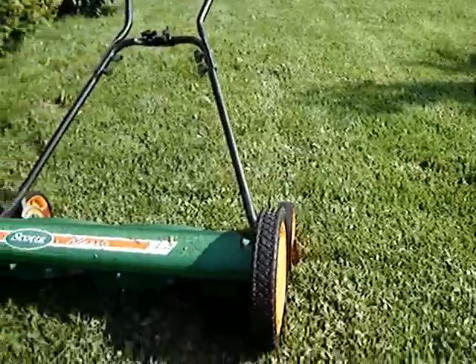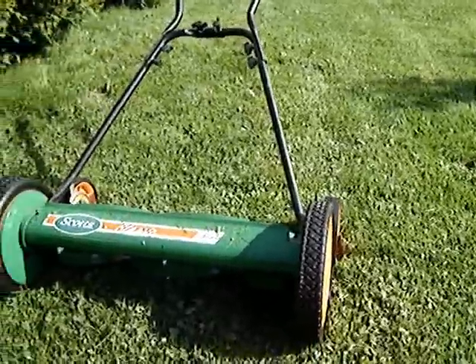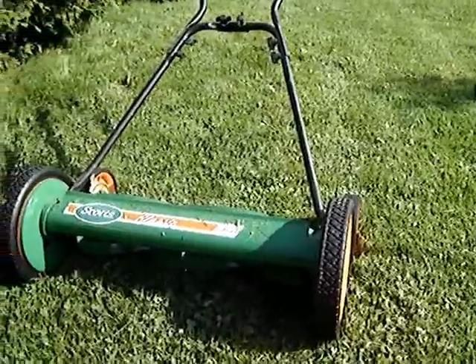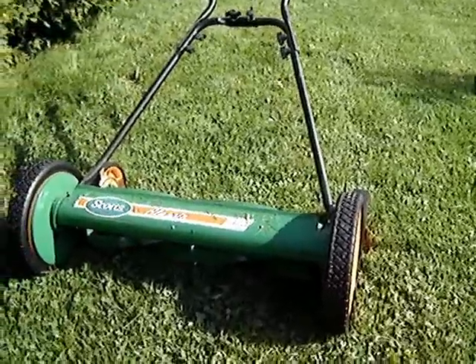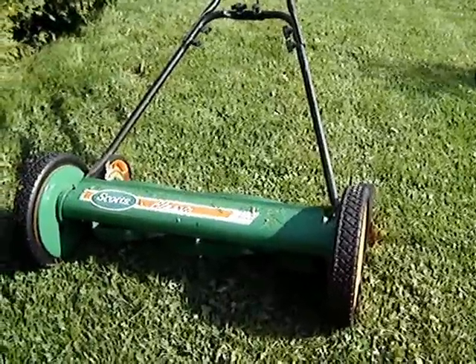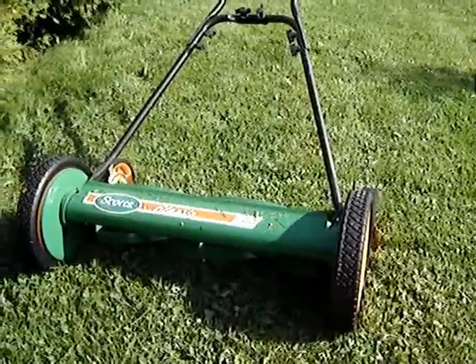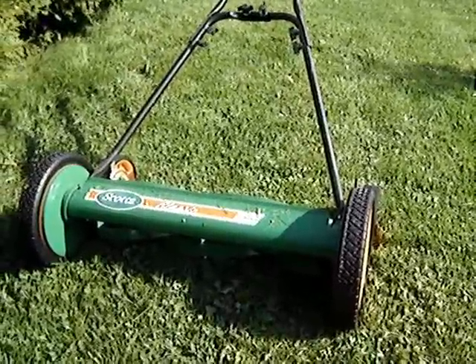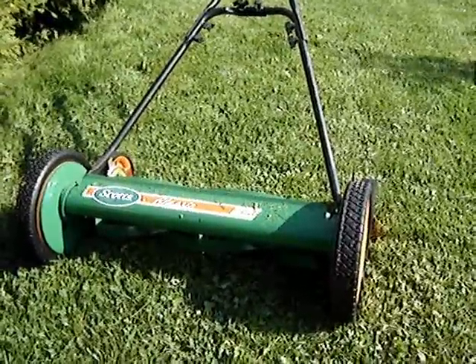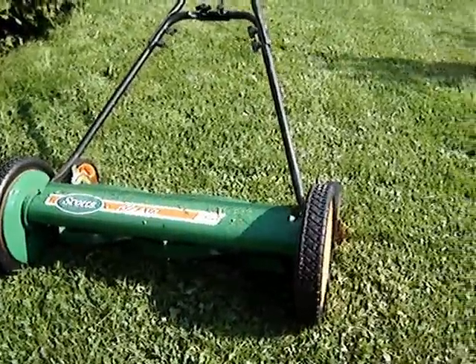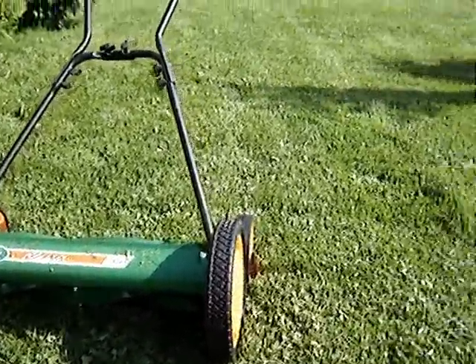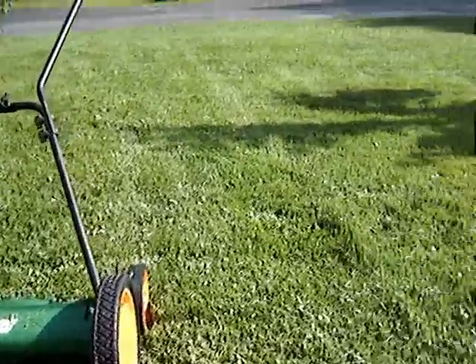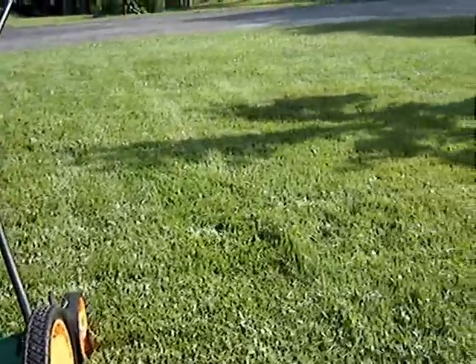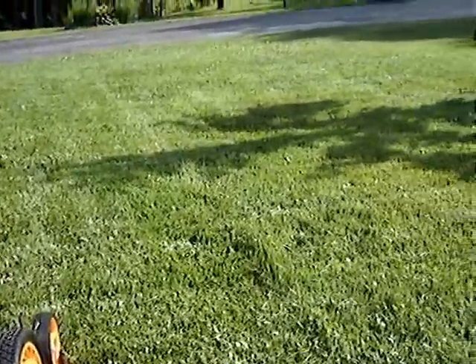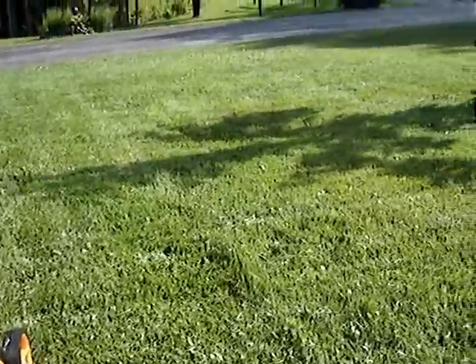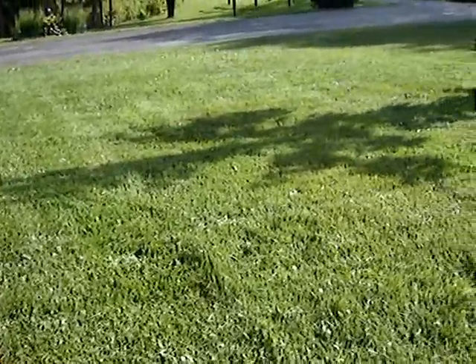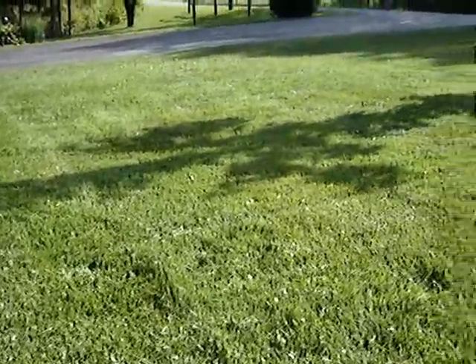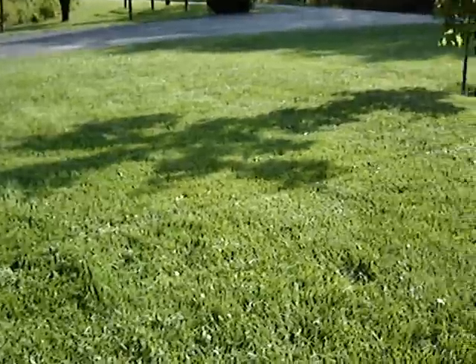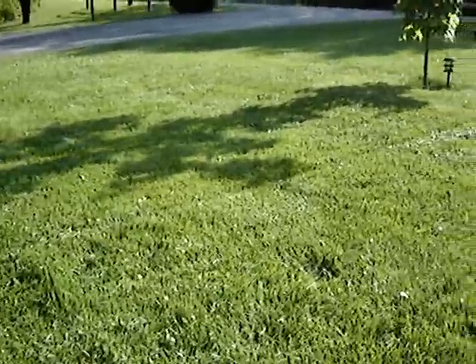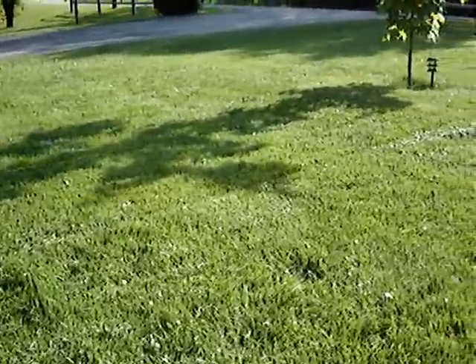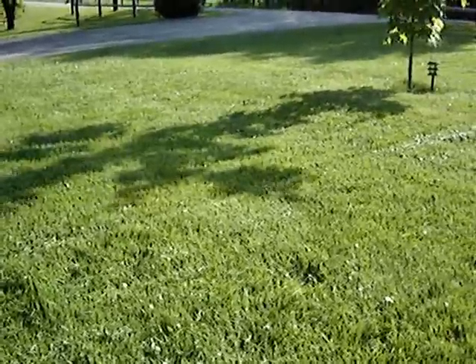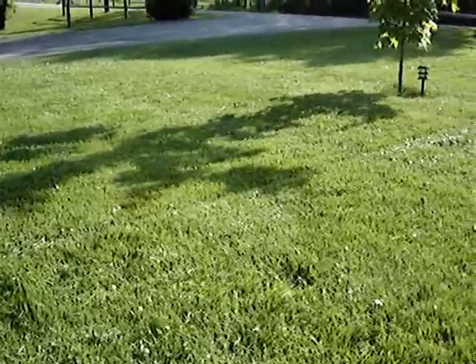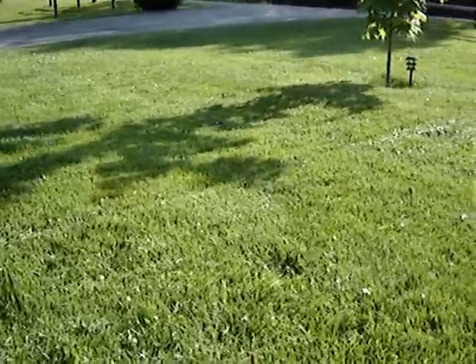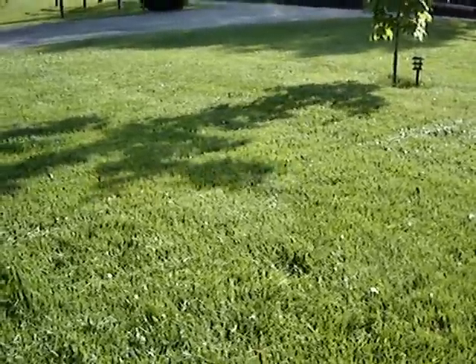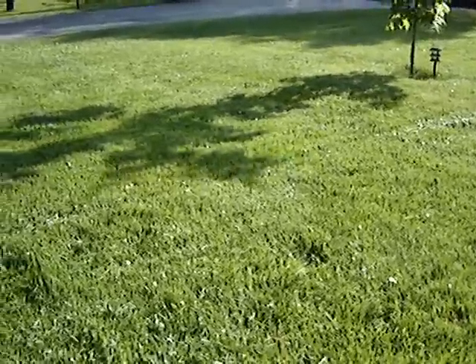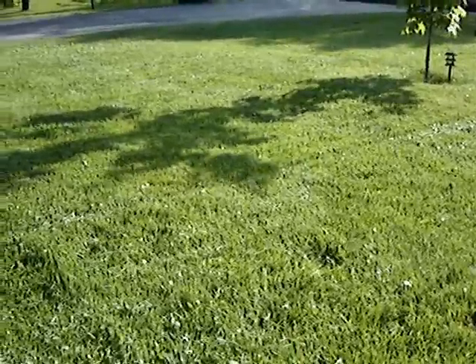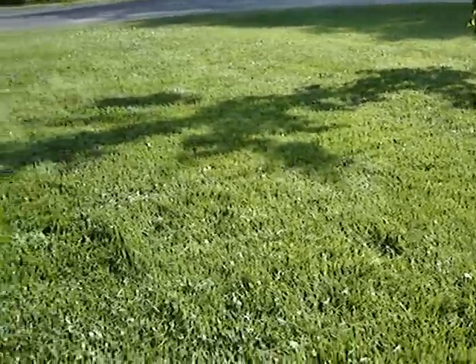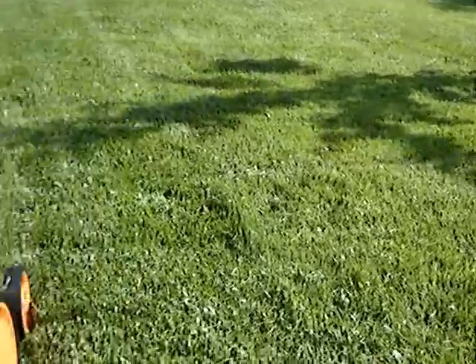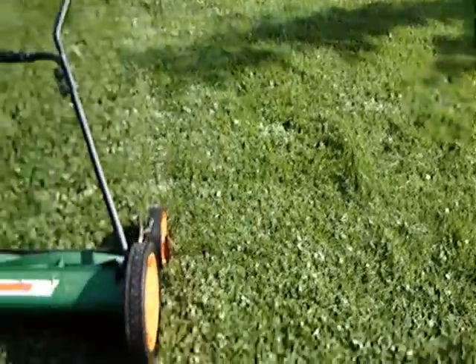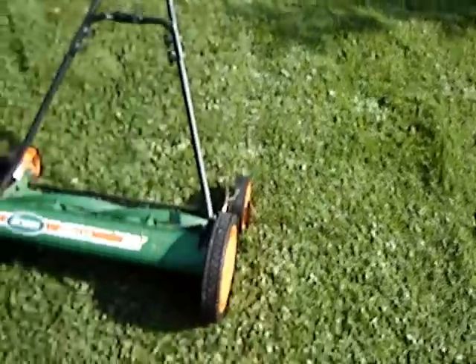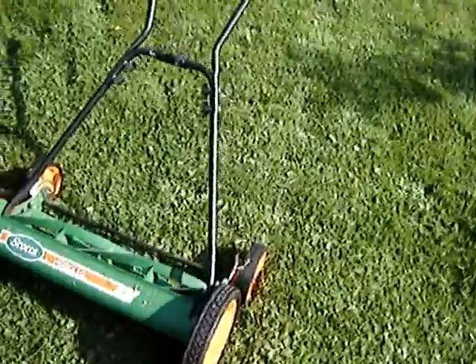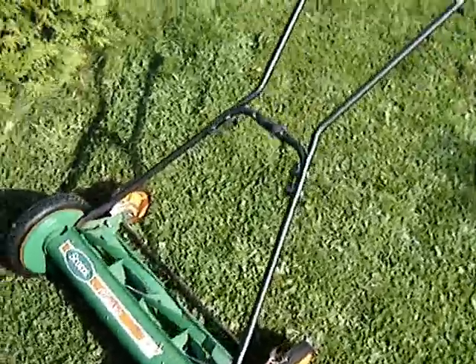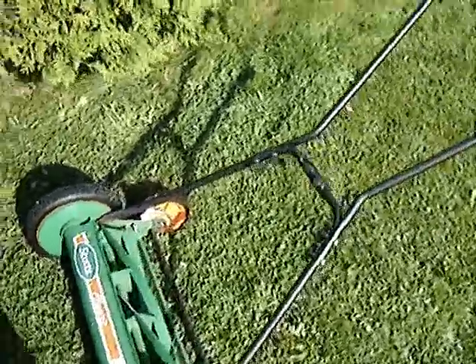Another thing I've found when using this unit is you've got to keep up on it. You've got to keep the lawn mowed because the longer your grass gets, the harder it is to push. It's been a real nice unit so far.